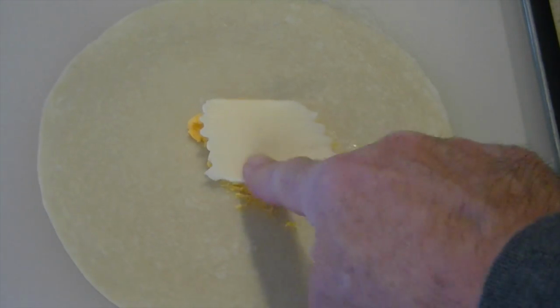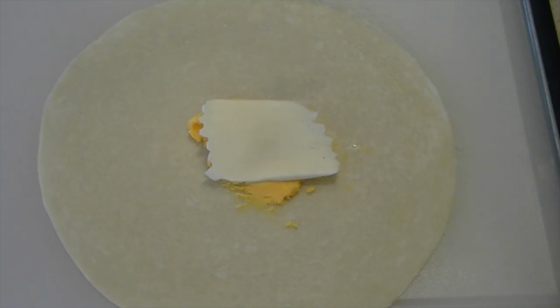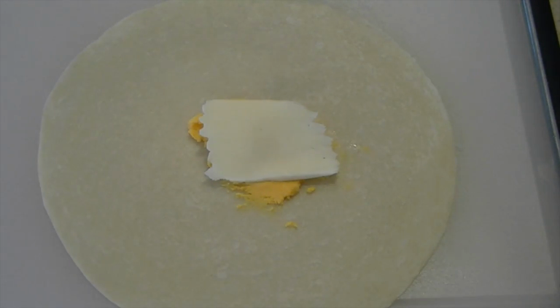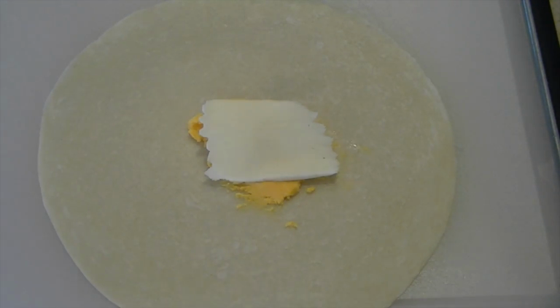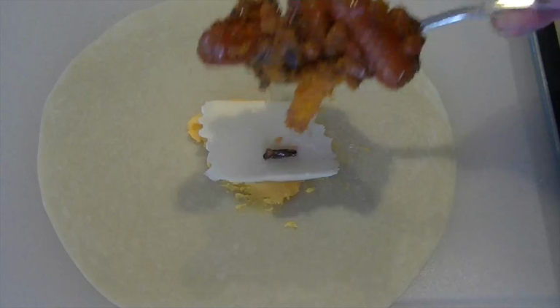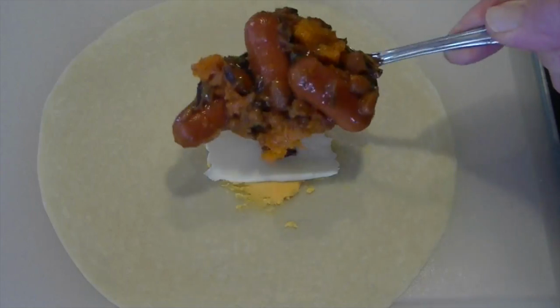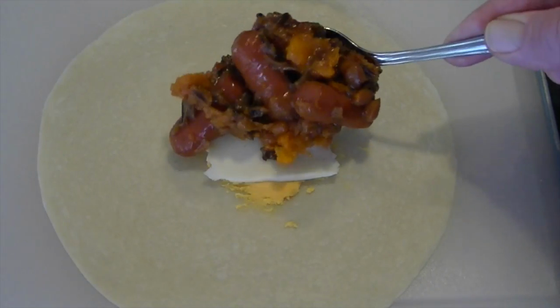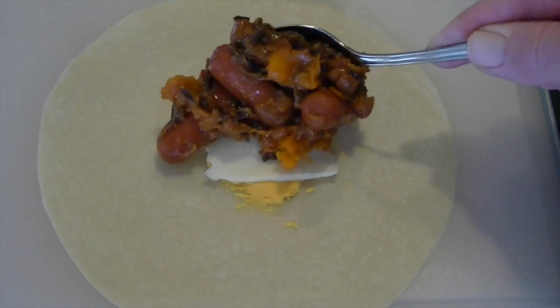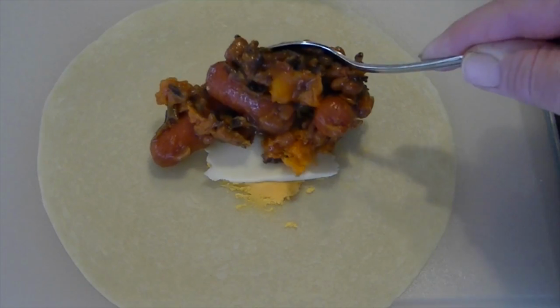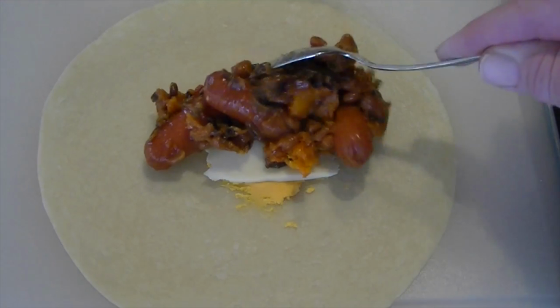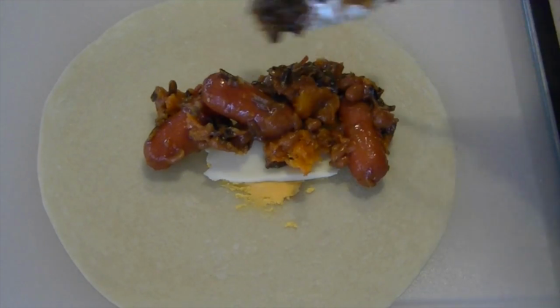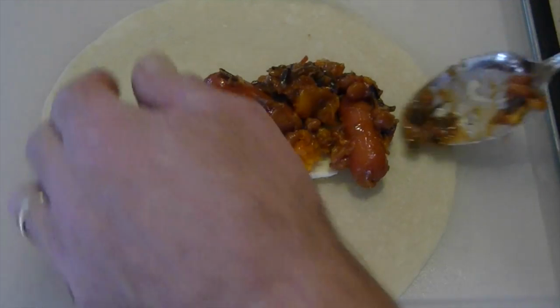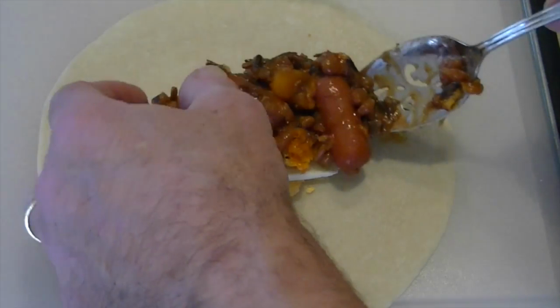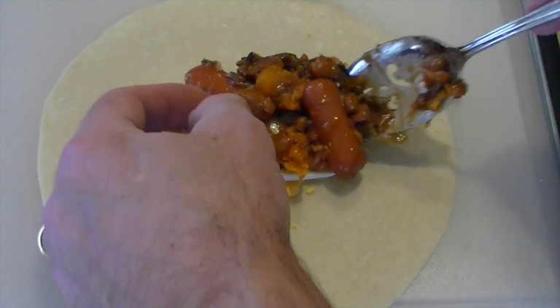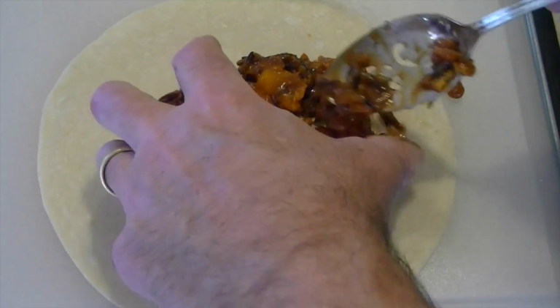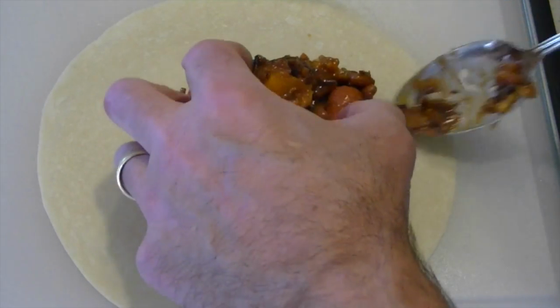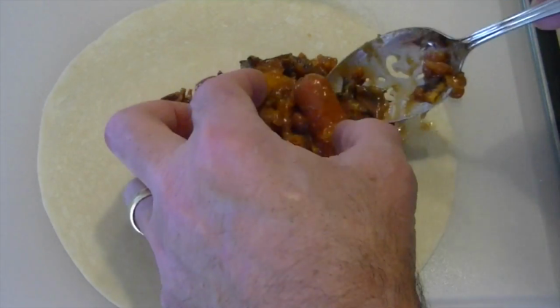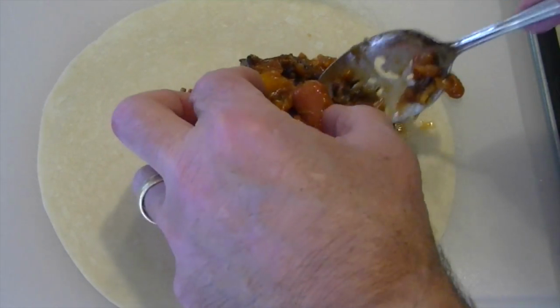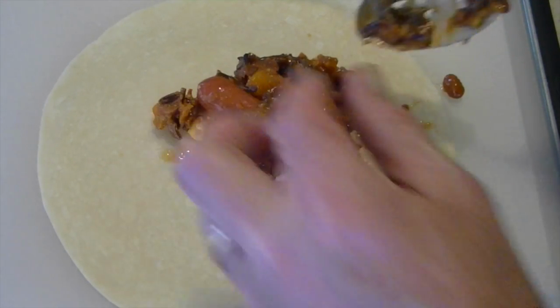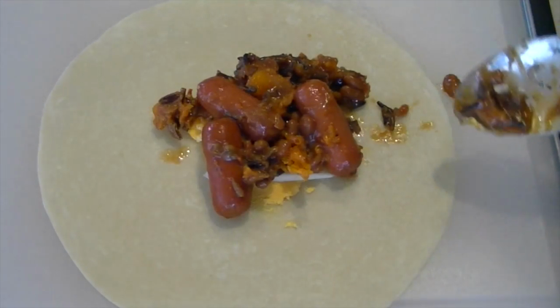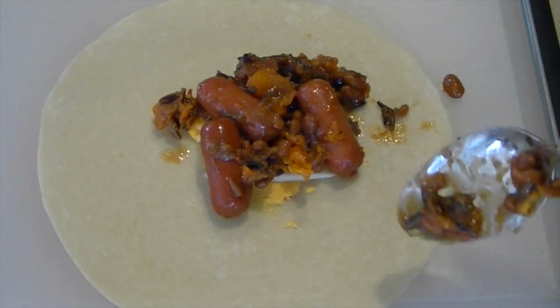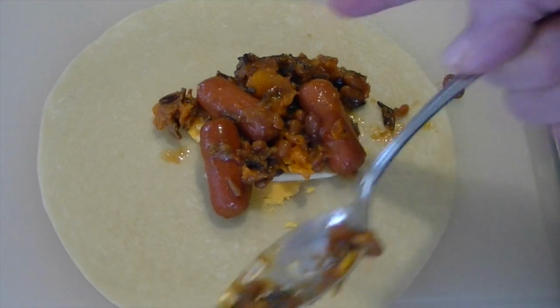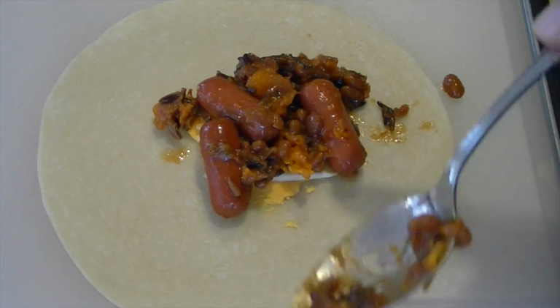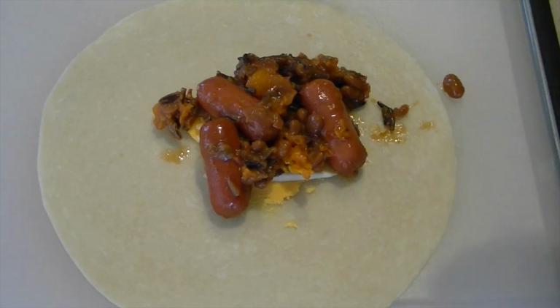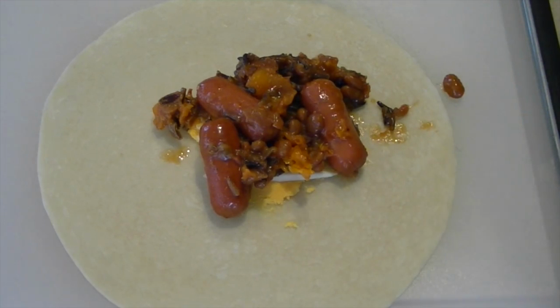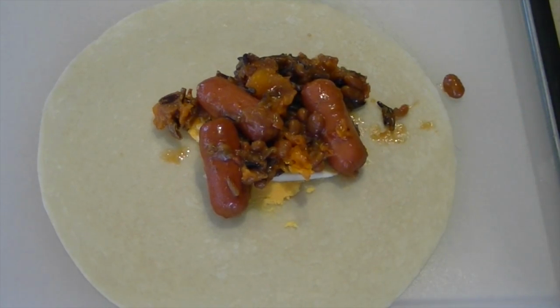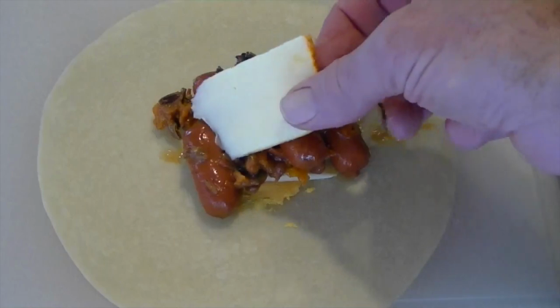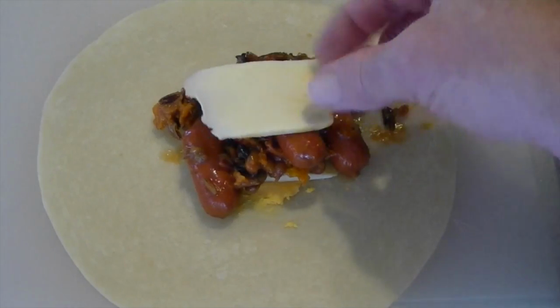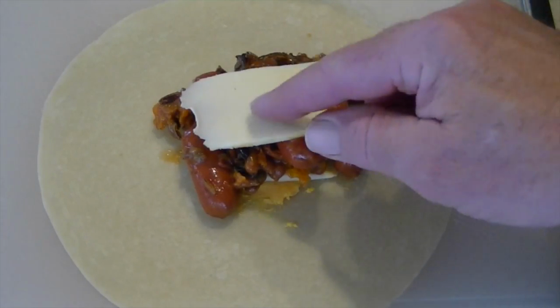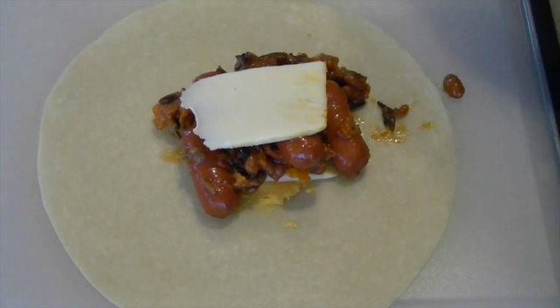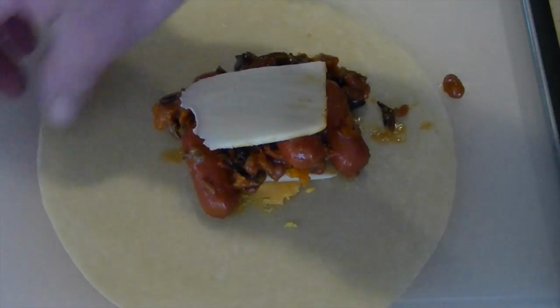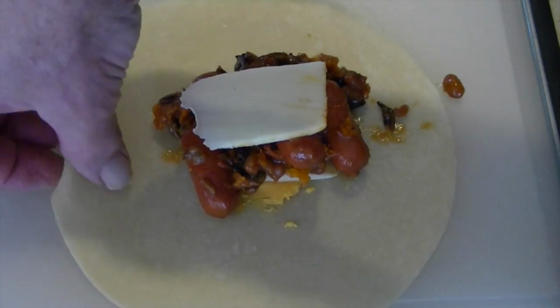Next apply a thick slice of soft and melty Munster cheese. The chilled bean and weenie mix needs a little help to get in the center too. Top it with another smooth and melty slice of Munster.